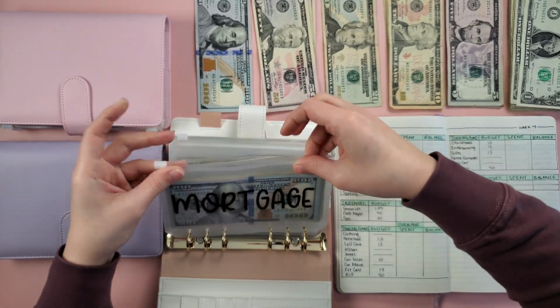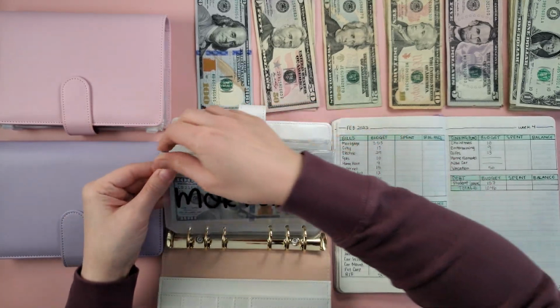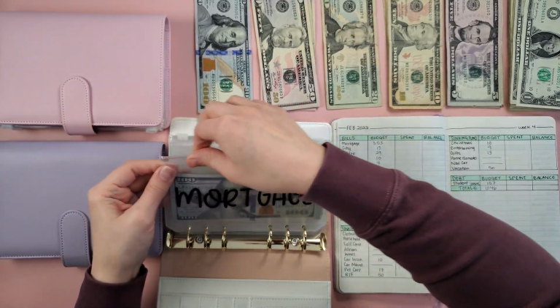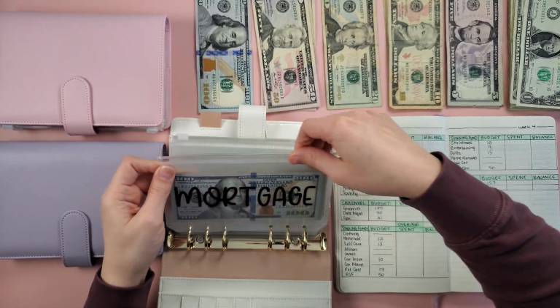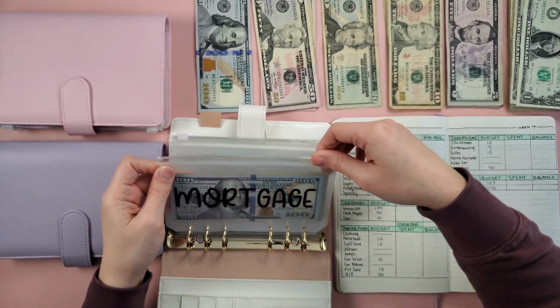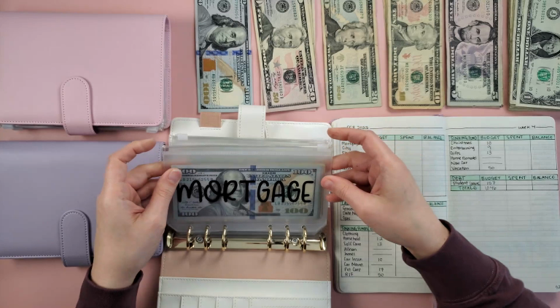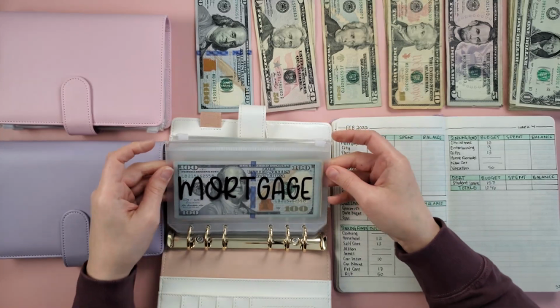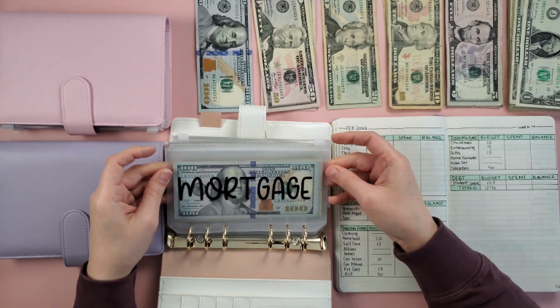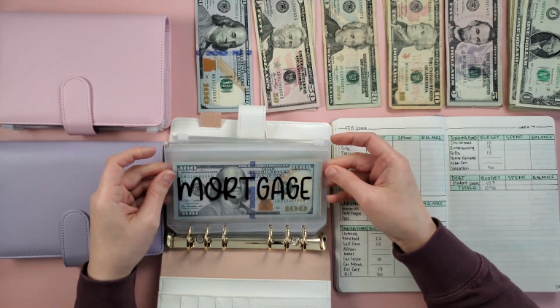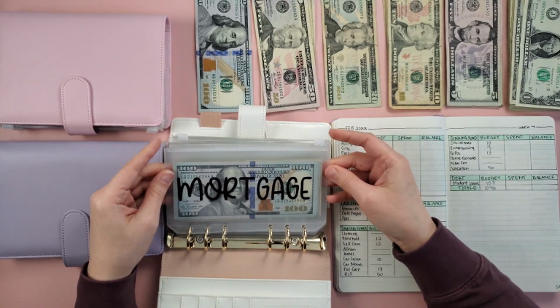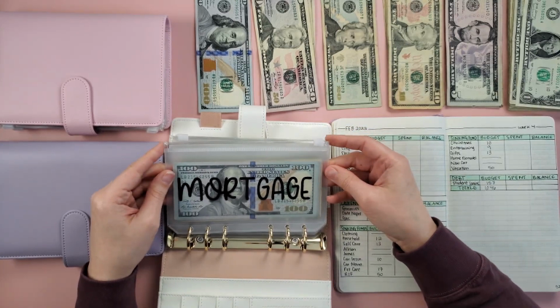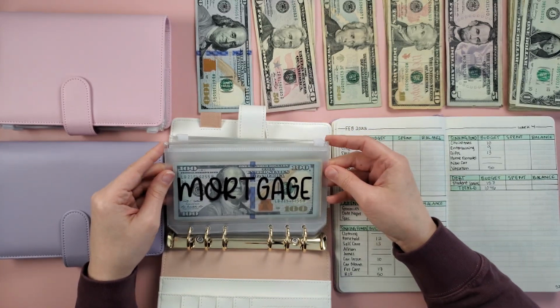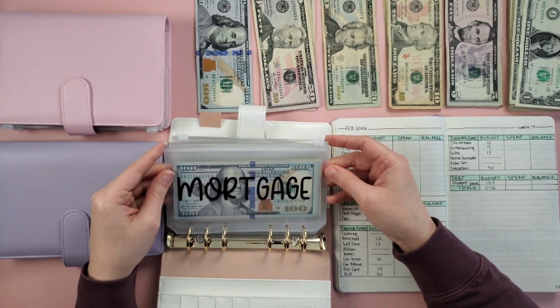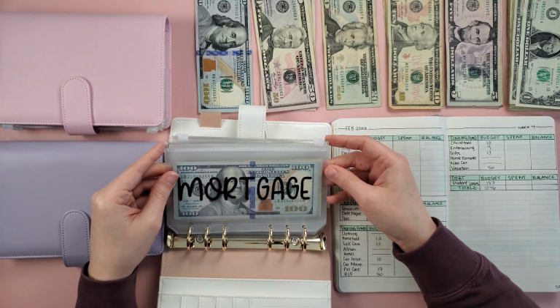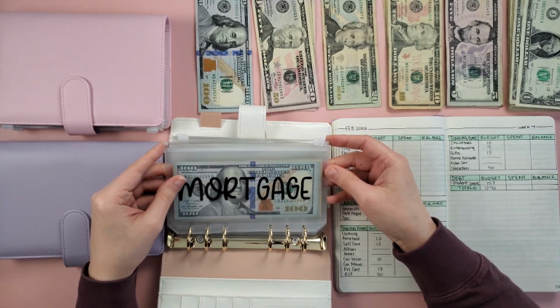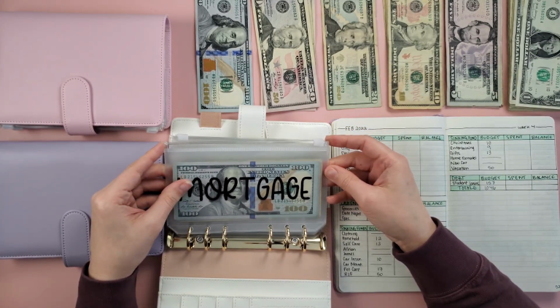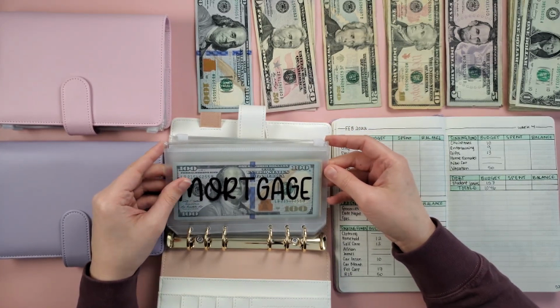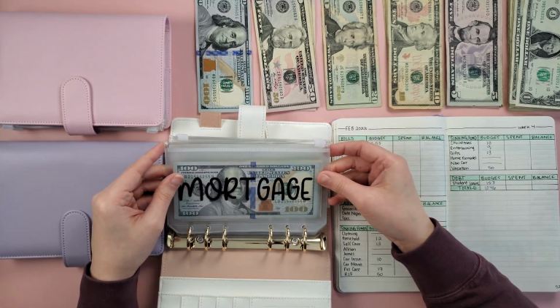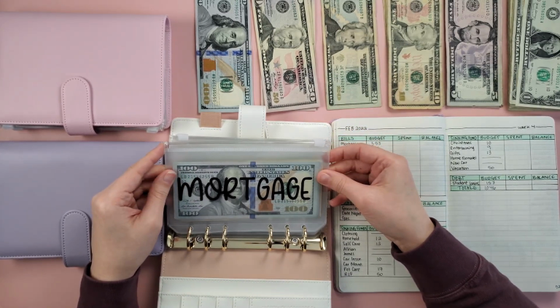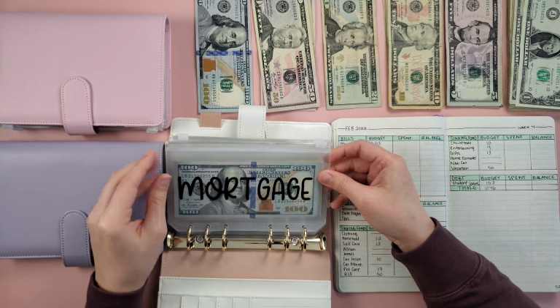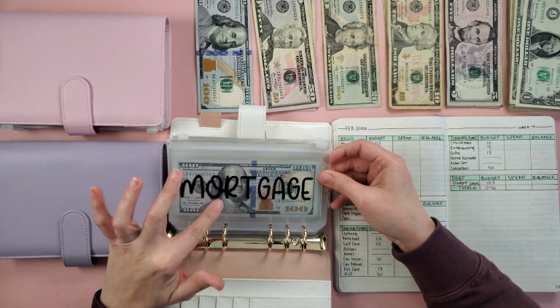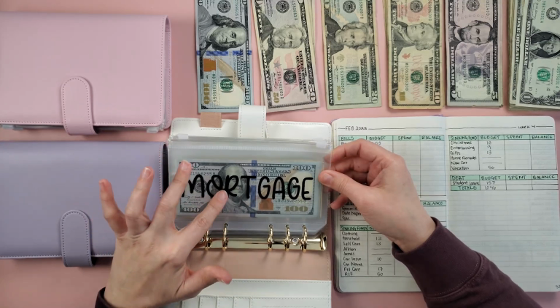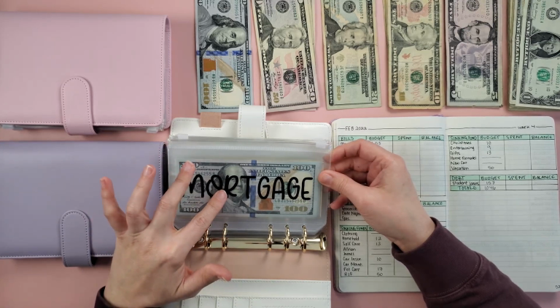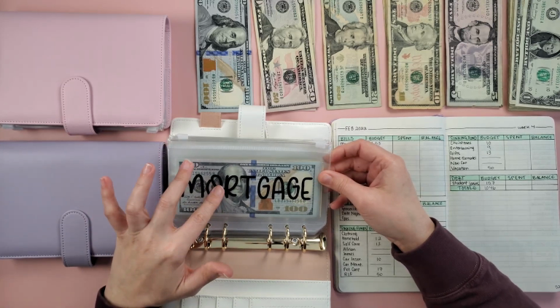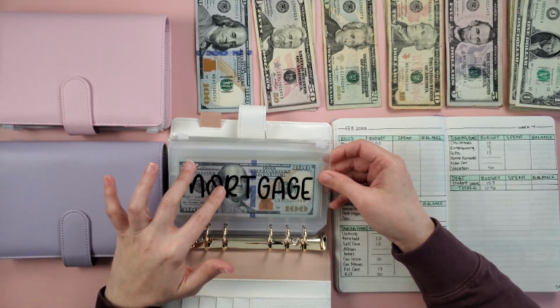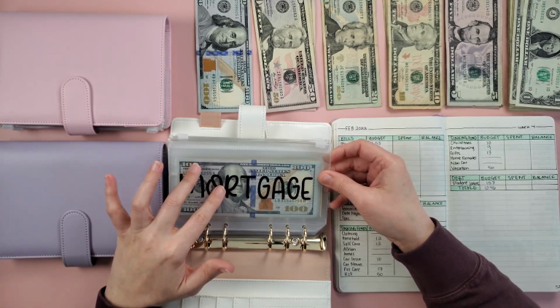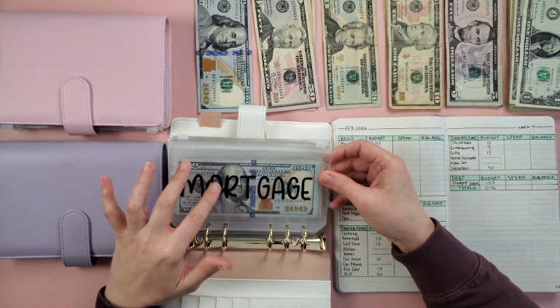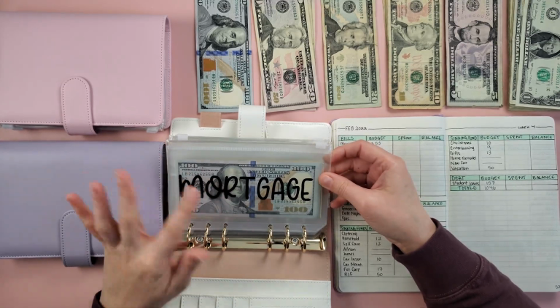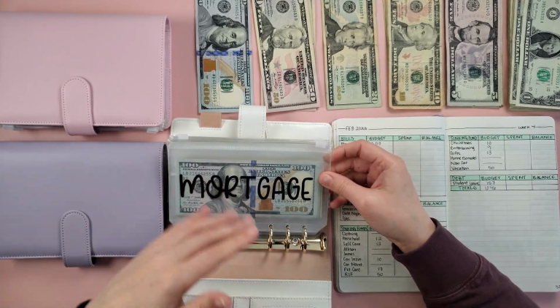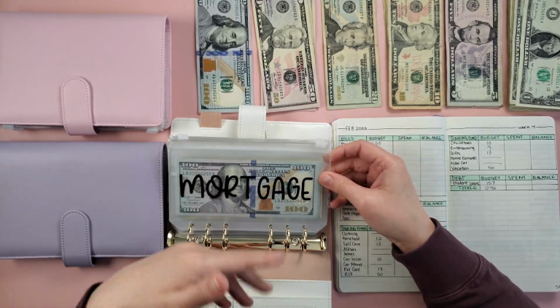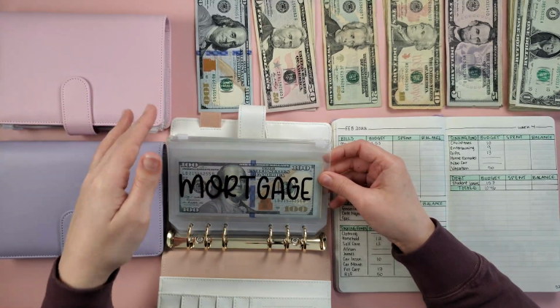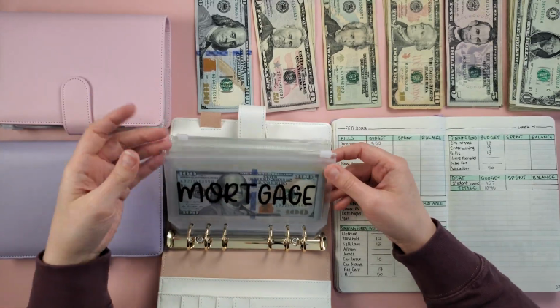Next week, since it's the short final week of February, almost this entire binder will go back to the bank.